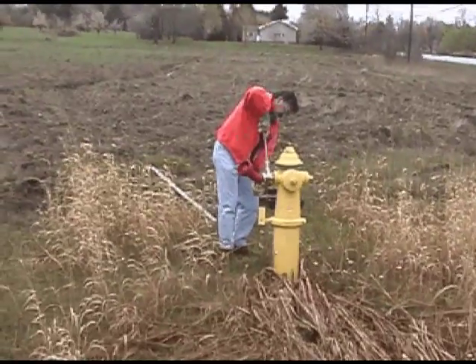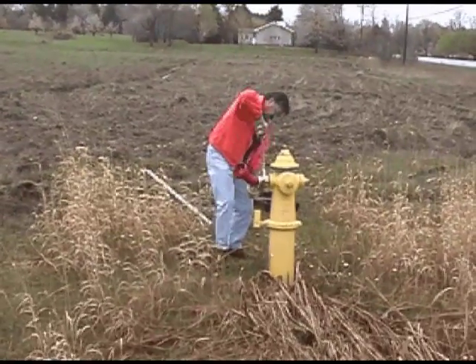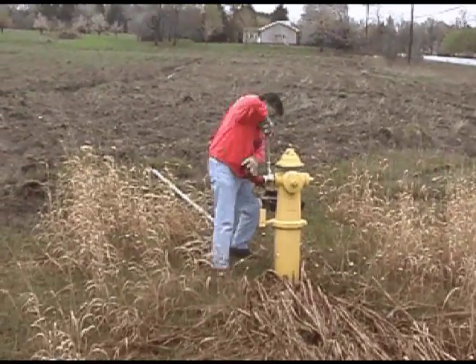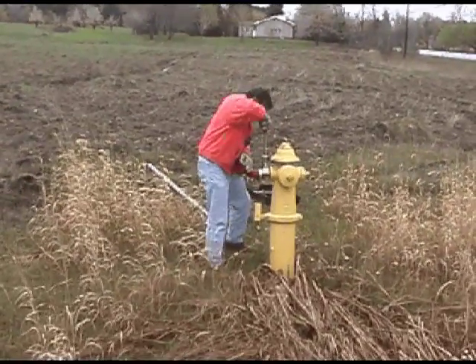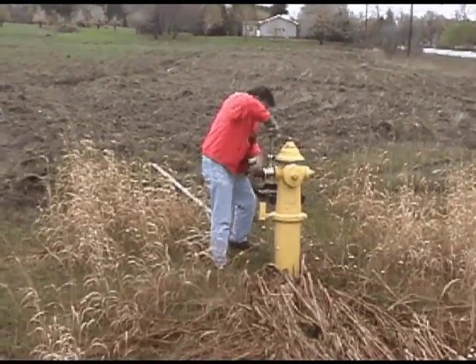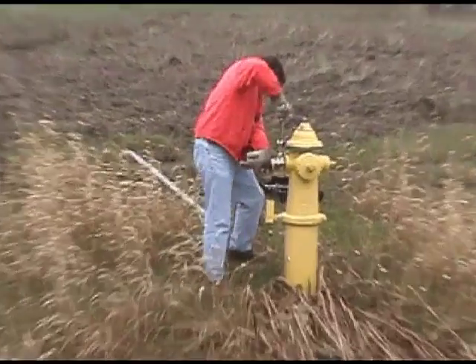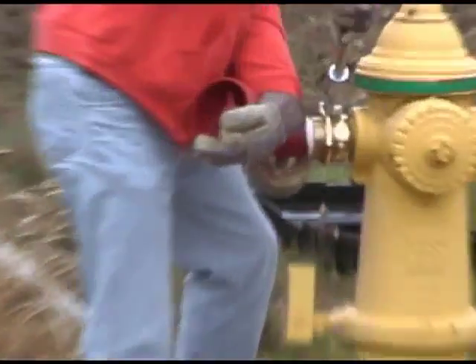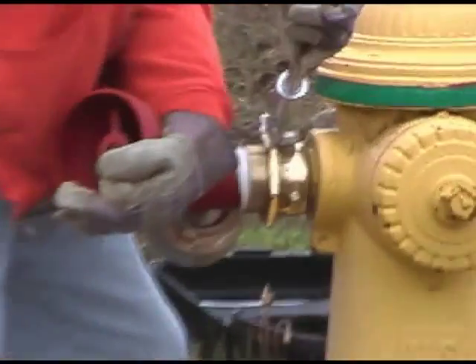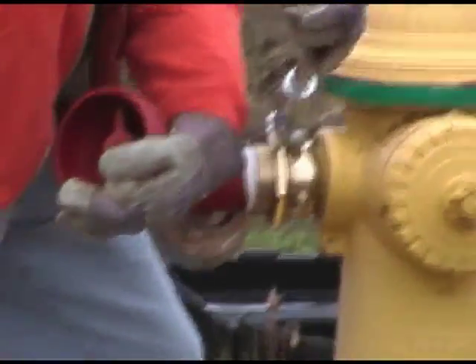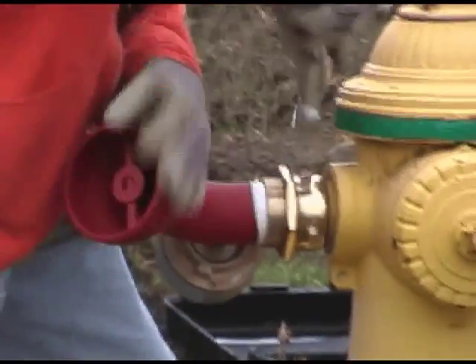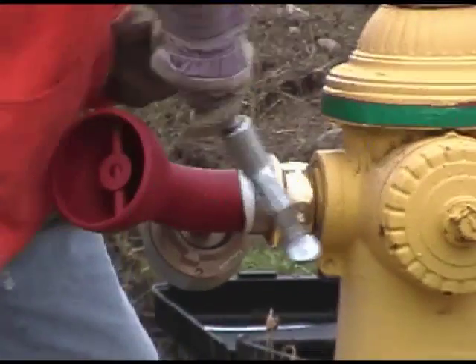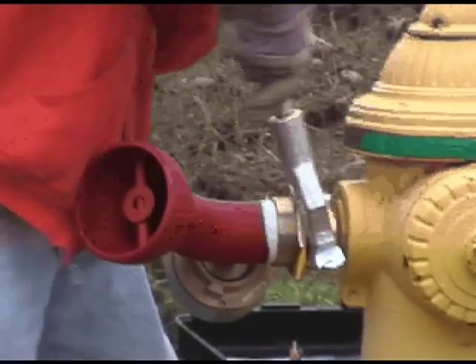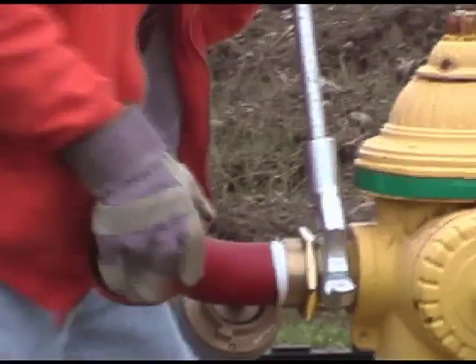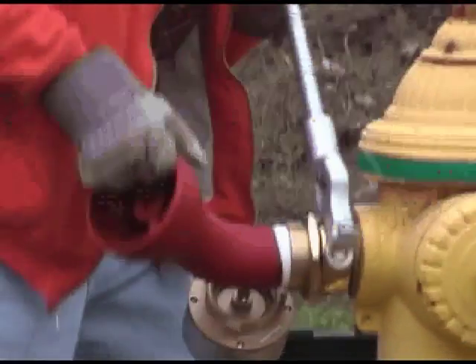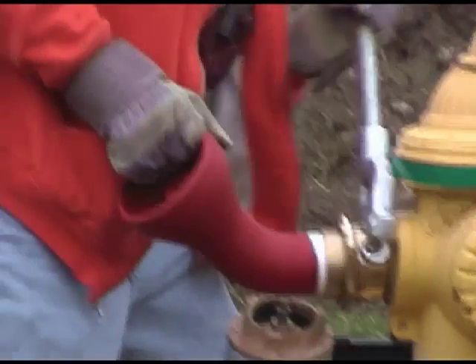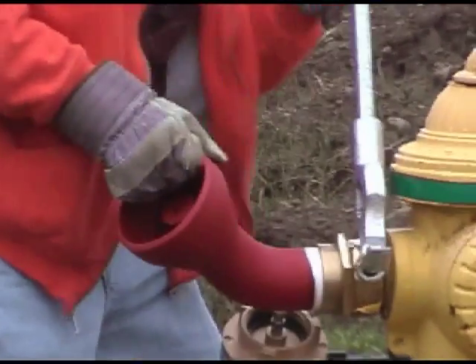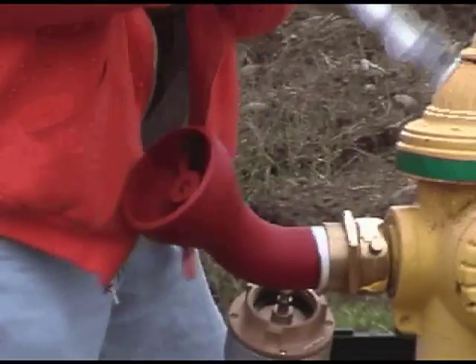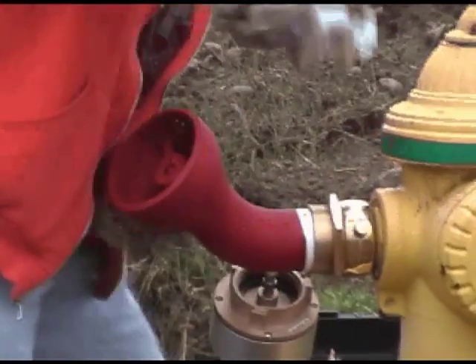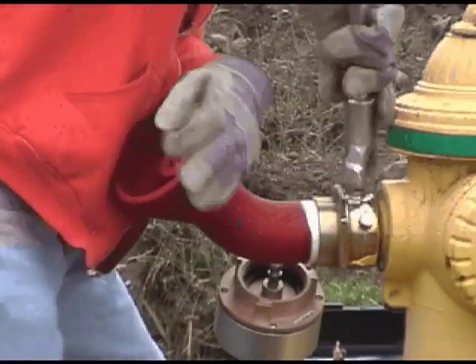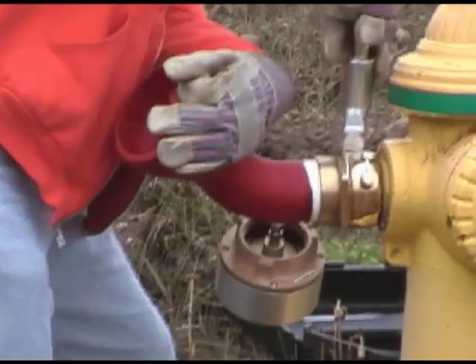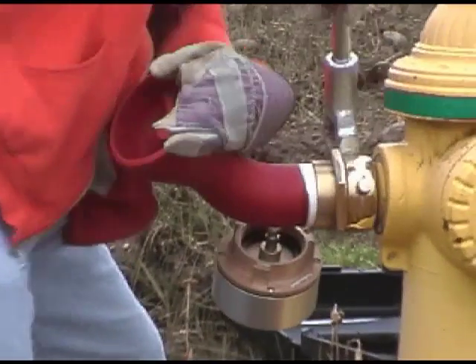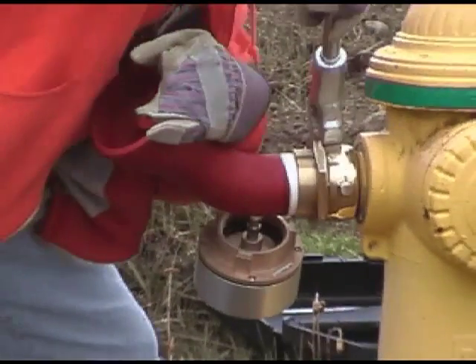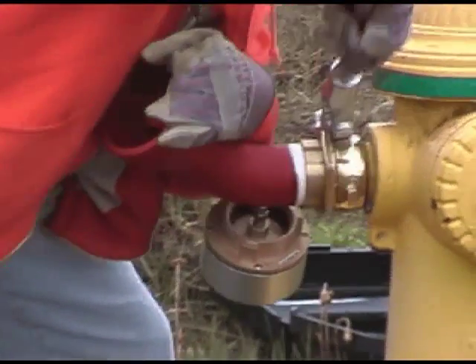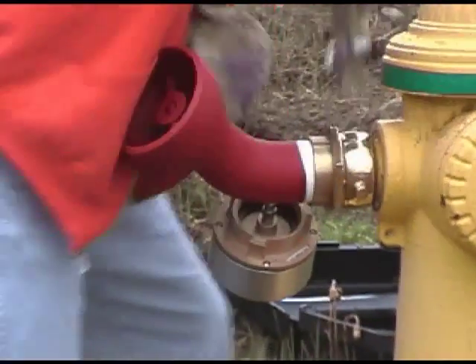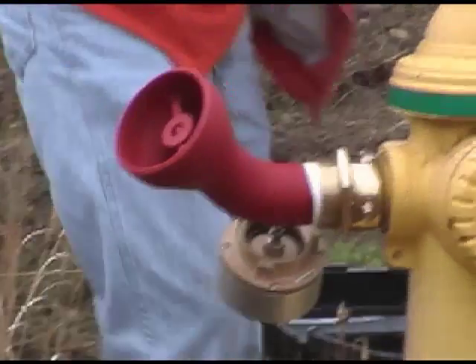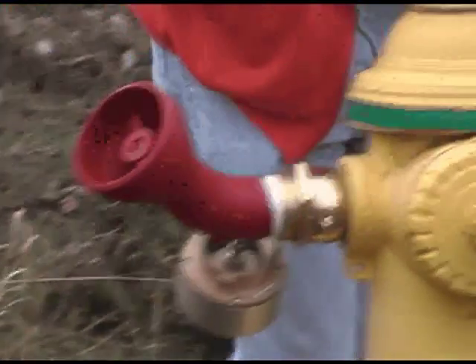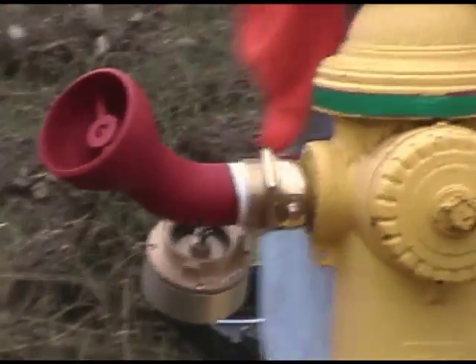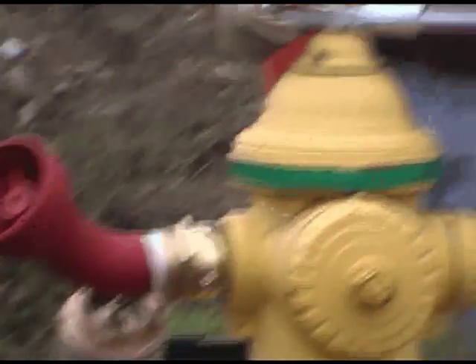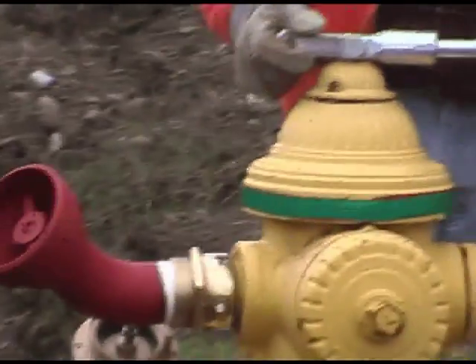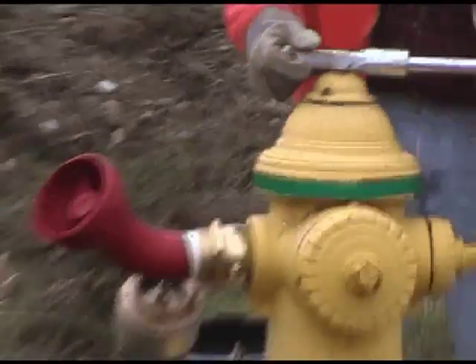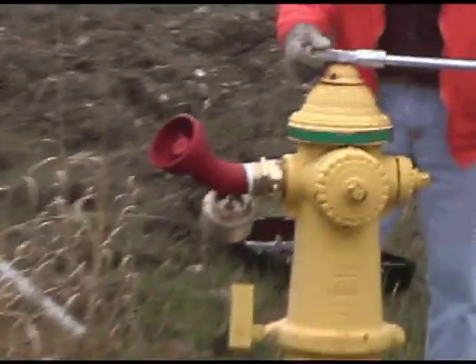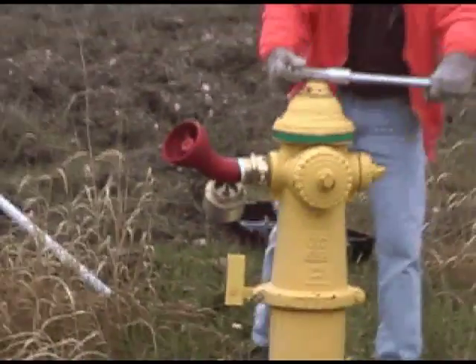We are attaching to a 2.5 inch nozzle in this video, but Telog also sells both 4 and 4.5 inch units. An HPR can be attached to any diffuser with a pitot tube and a 1.25 inch NPT fitting.